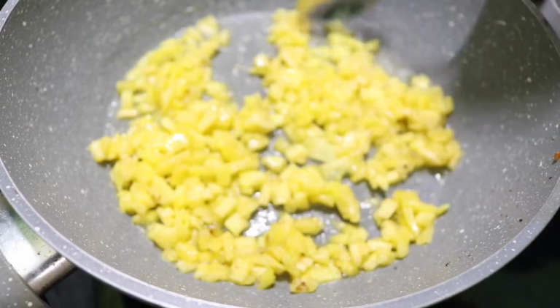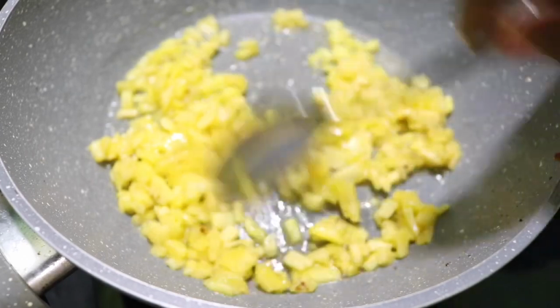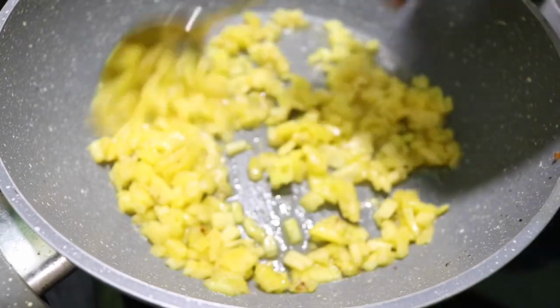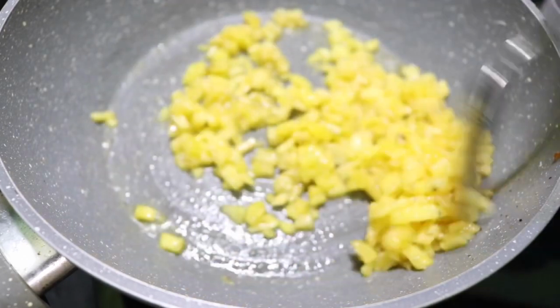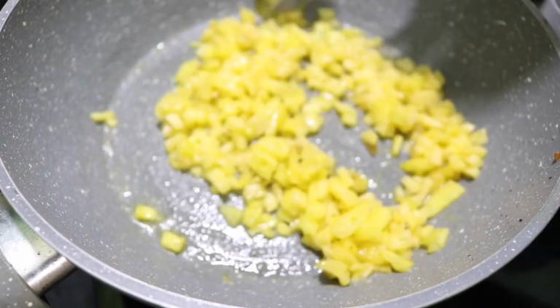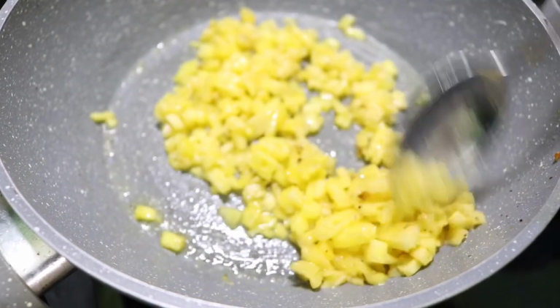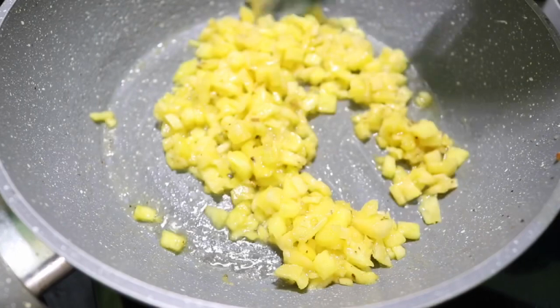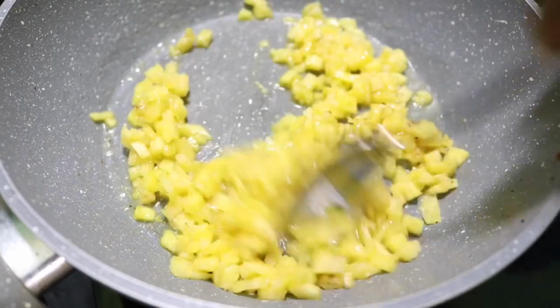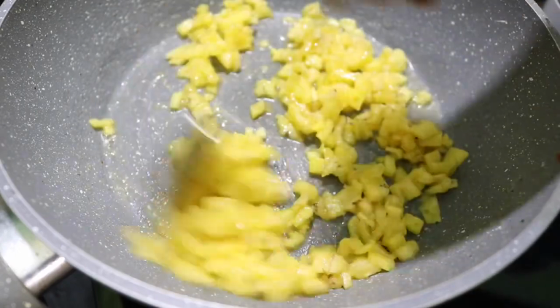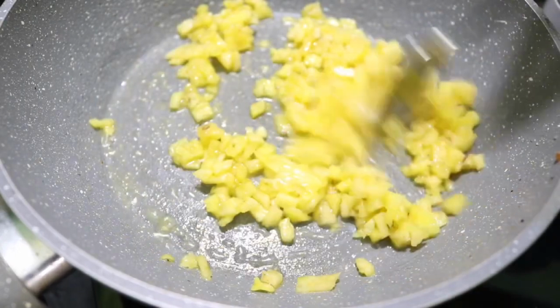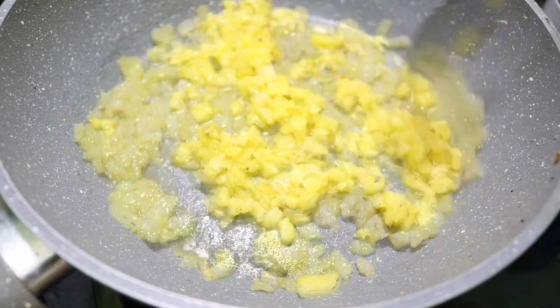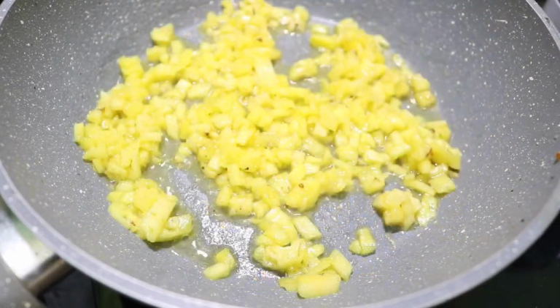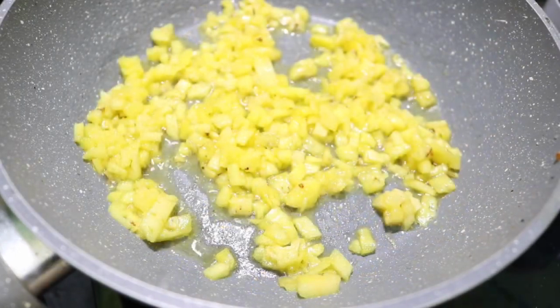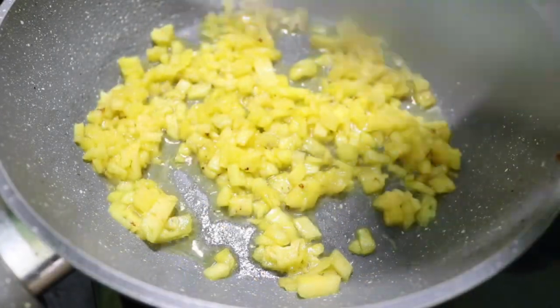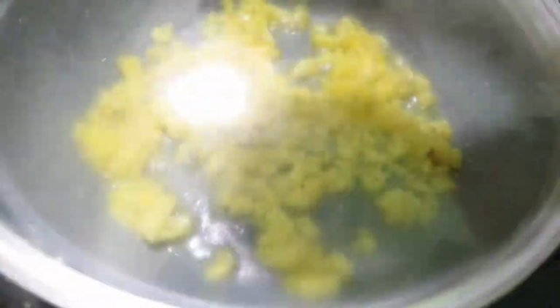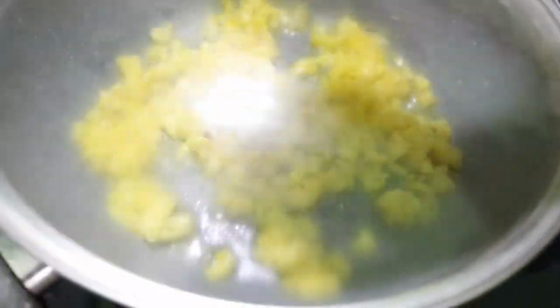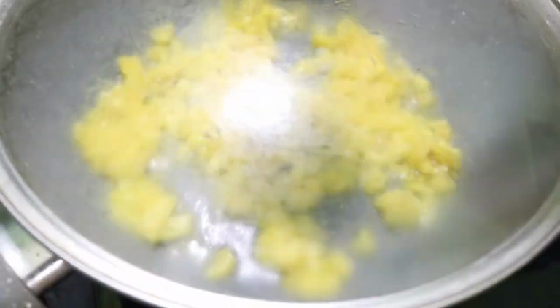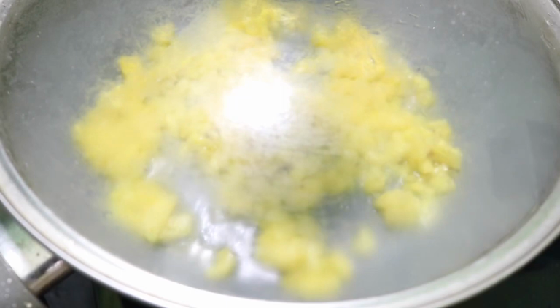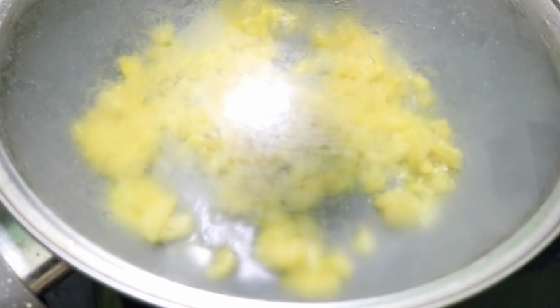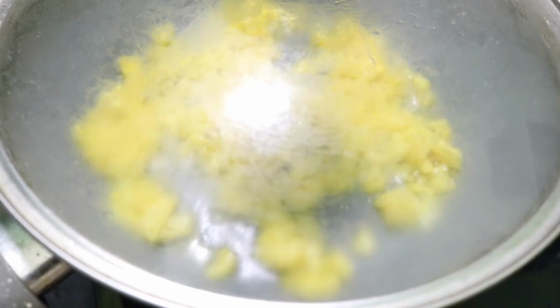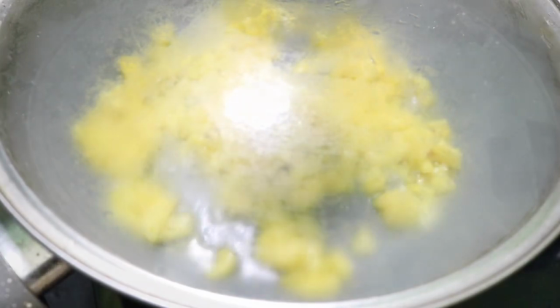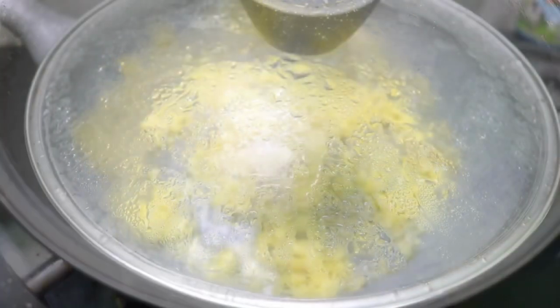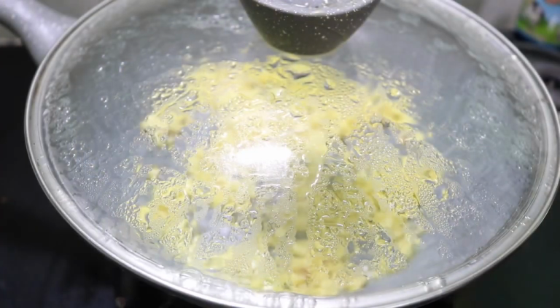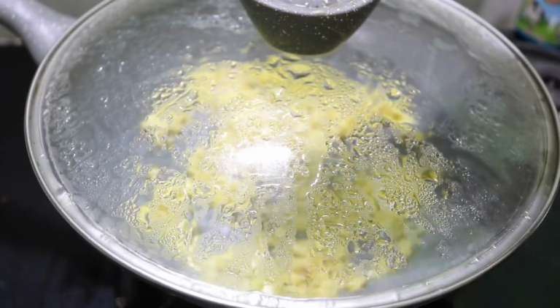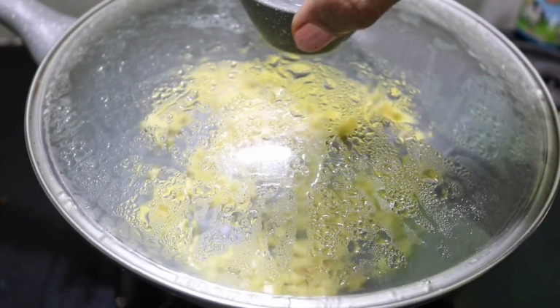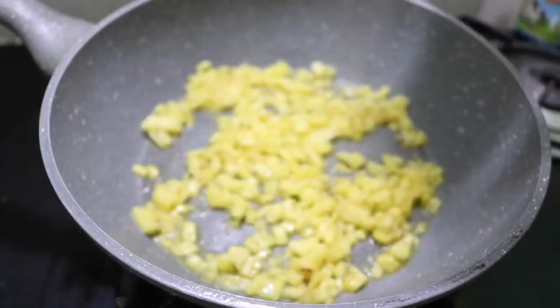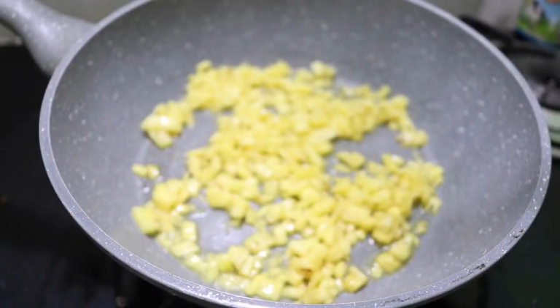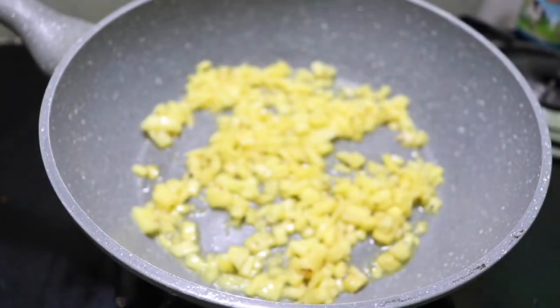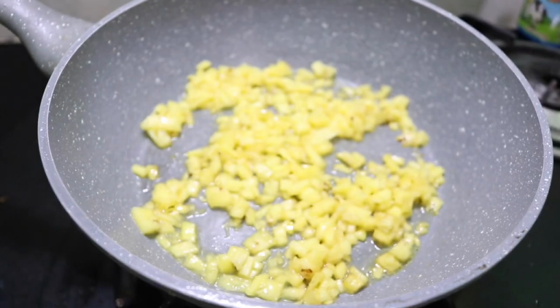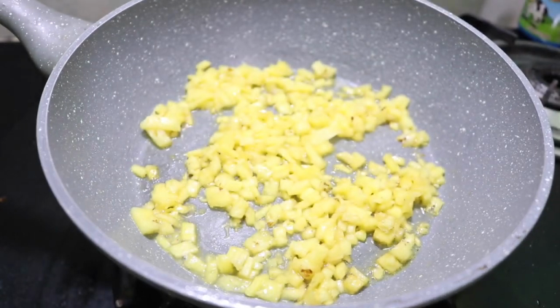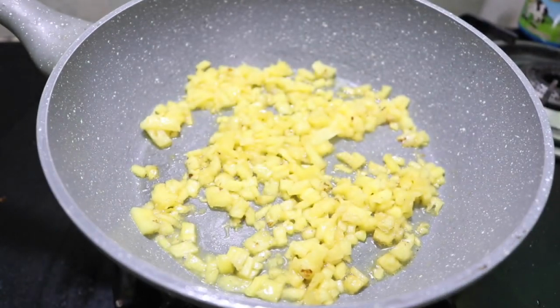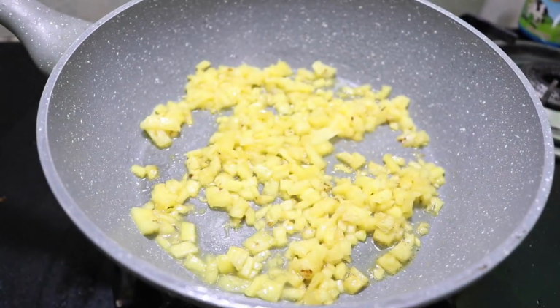We will cook for a few minutes. If we cook it for 5 minutes, we will cook it on a low flame. Then put it in a hot pan and cook it for only 5 minutes.